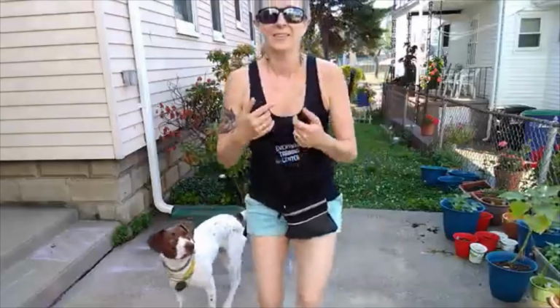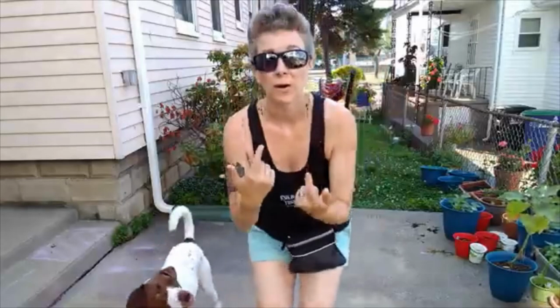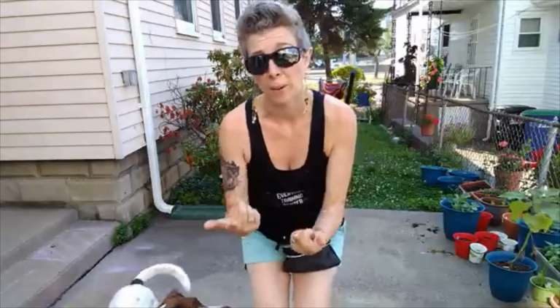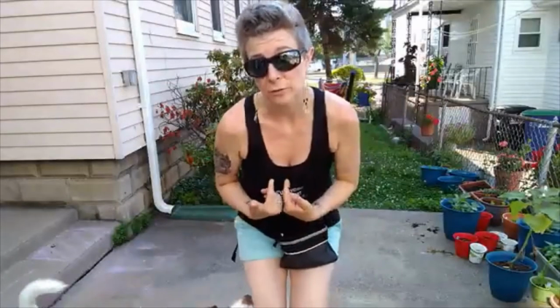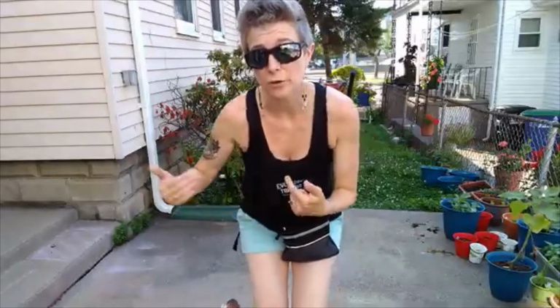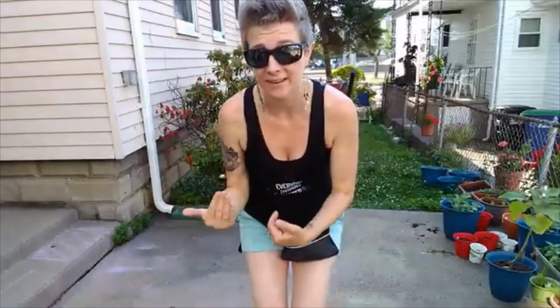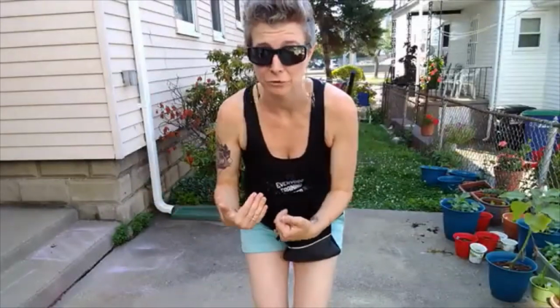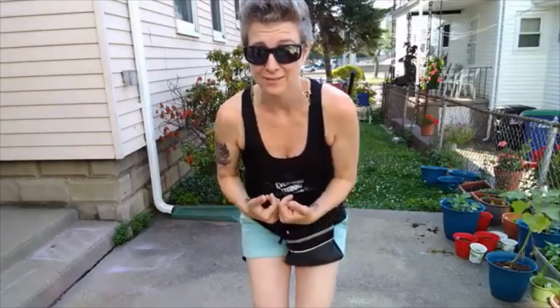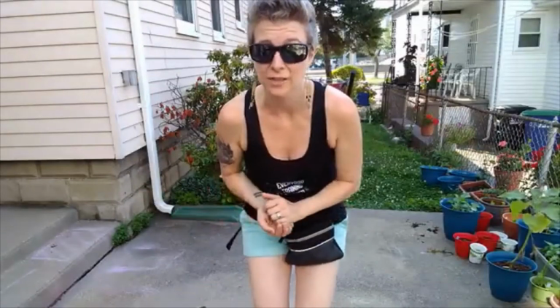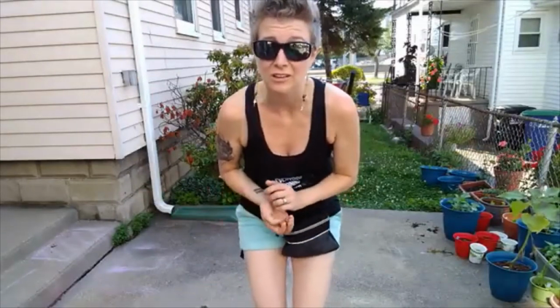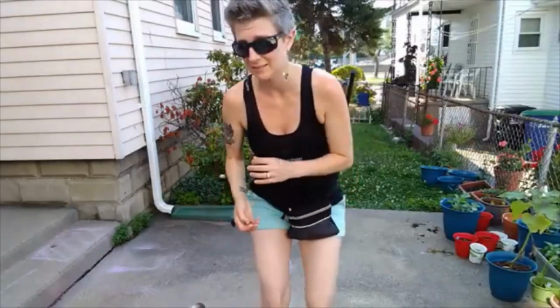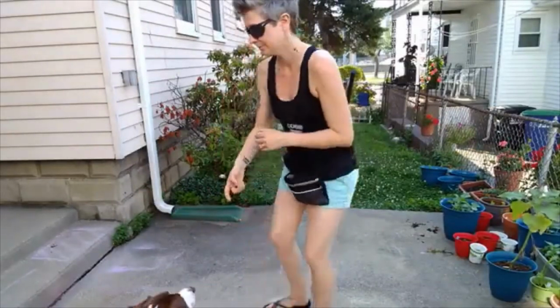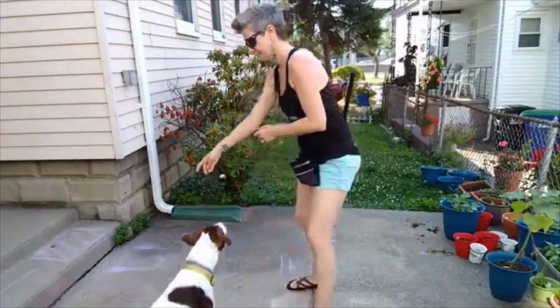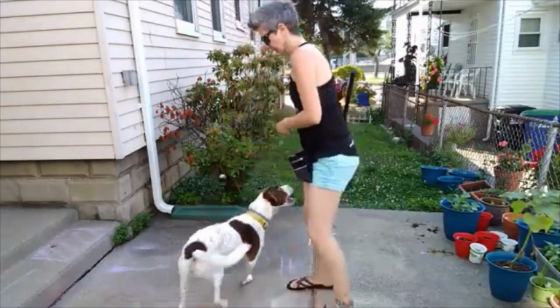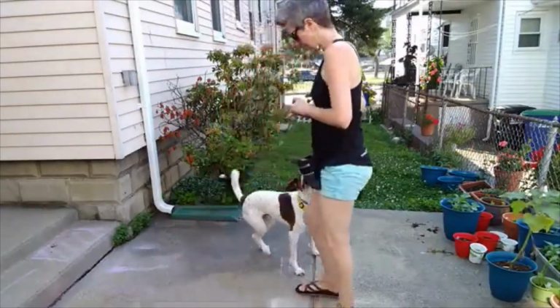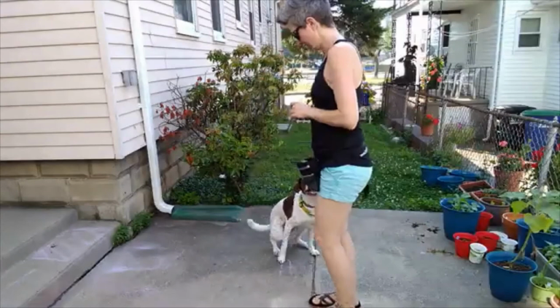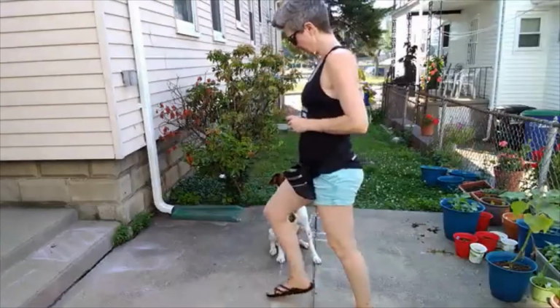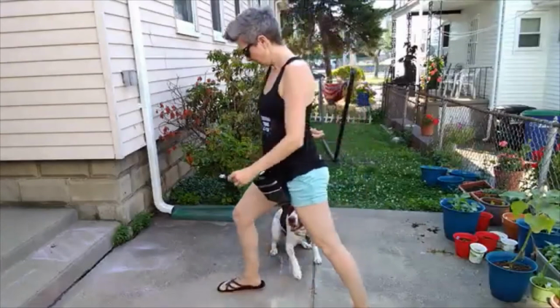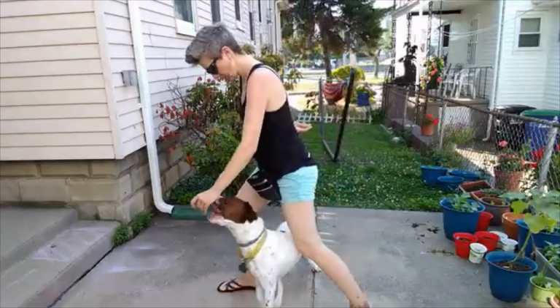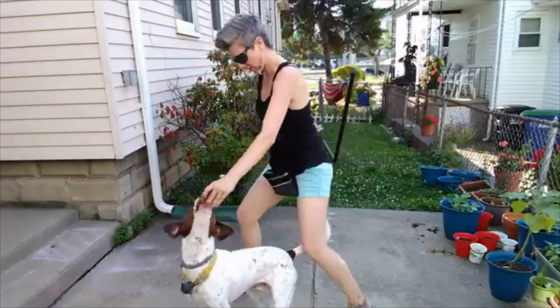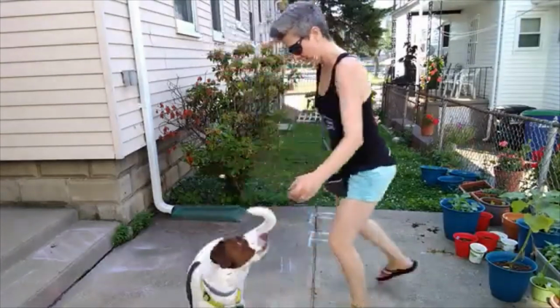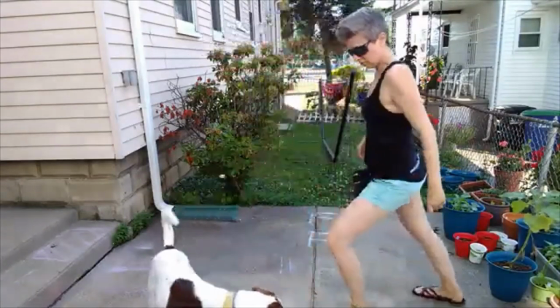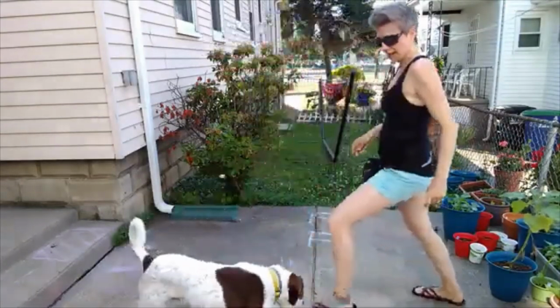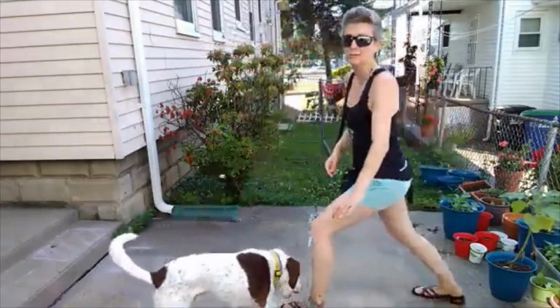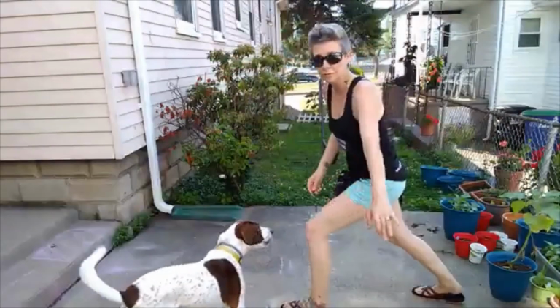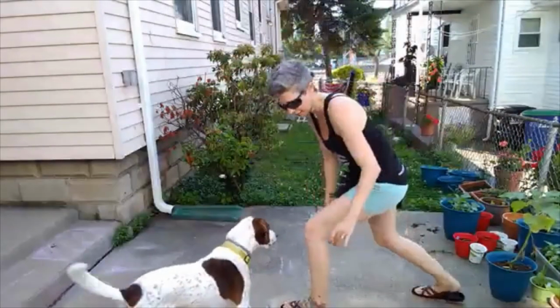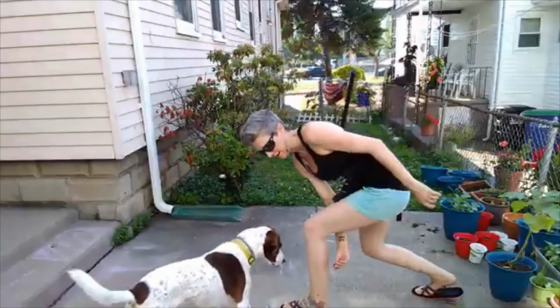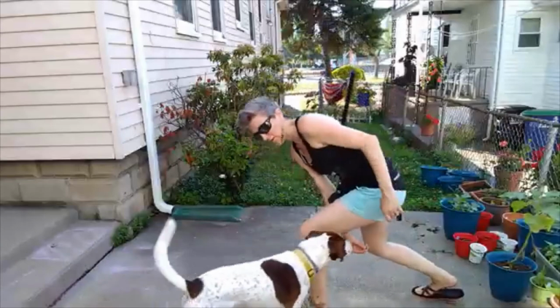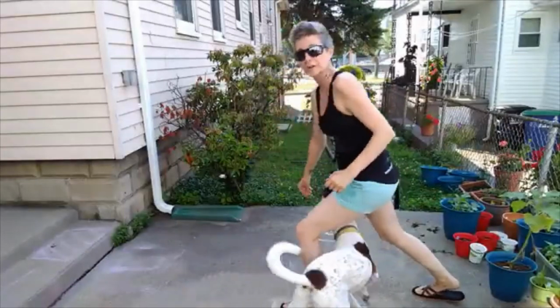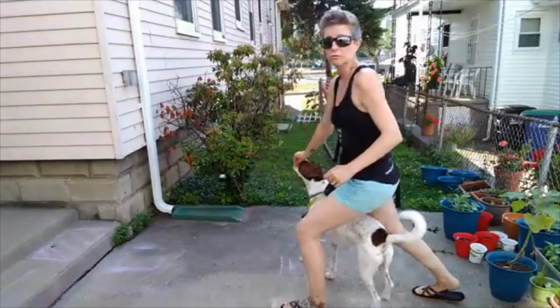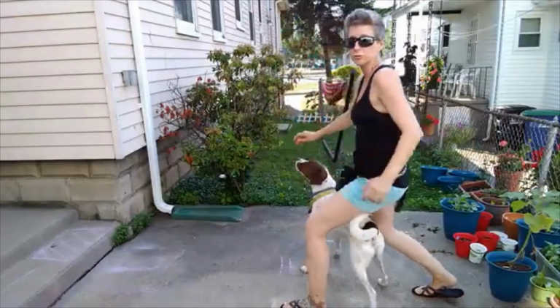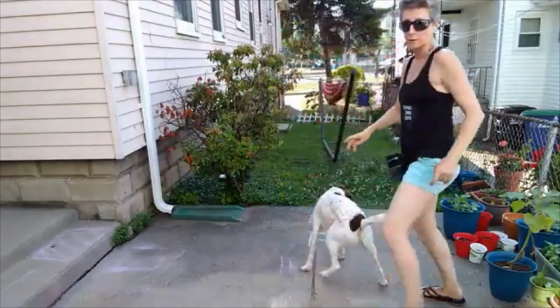So if you want to go backwards with it, you can send them through the outside — so that would look like this. Sit through, drop it back. He's coming from the outside; you can turn it into a reverse walking weave.